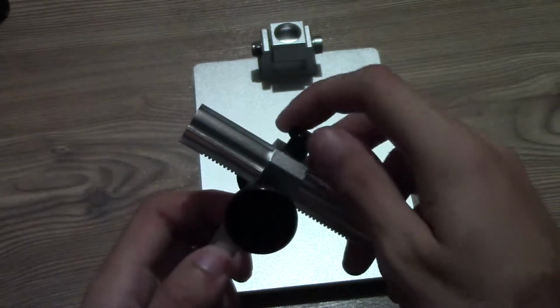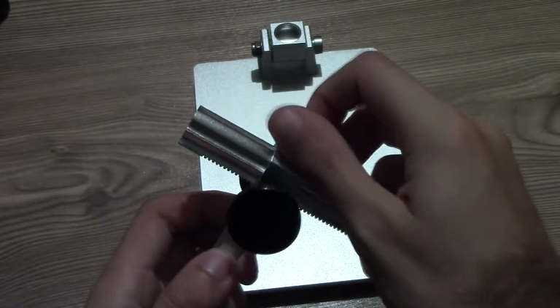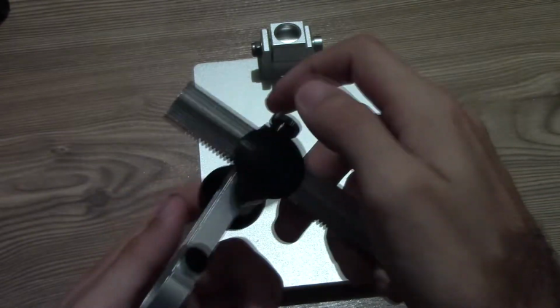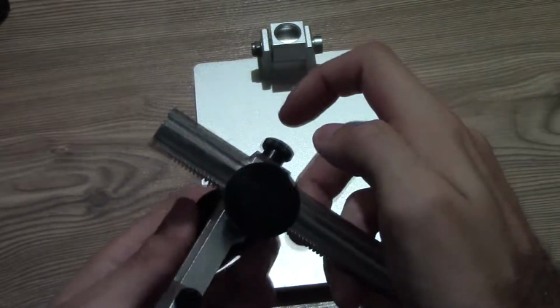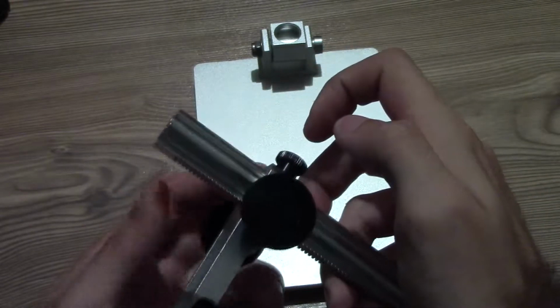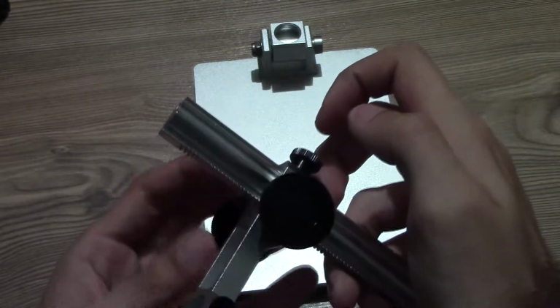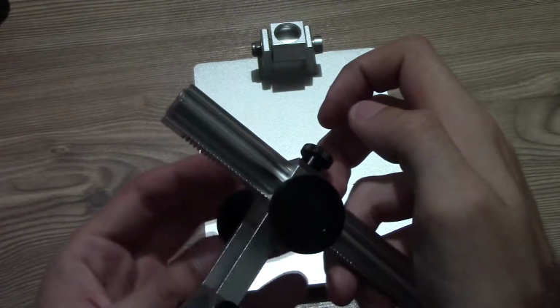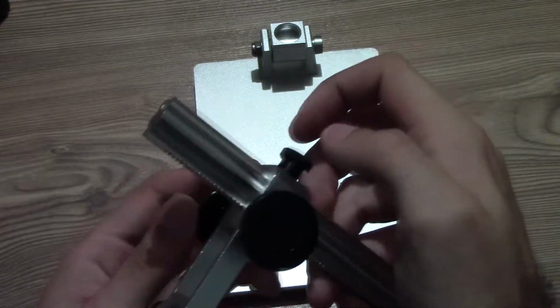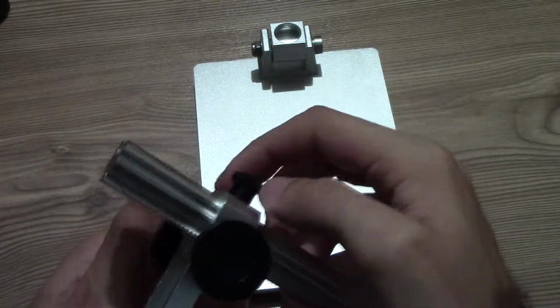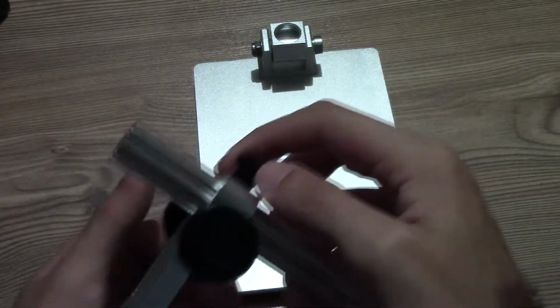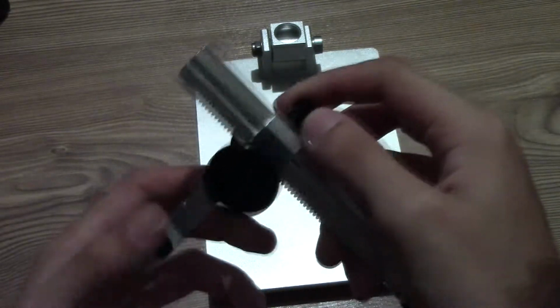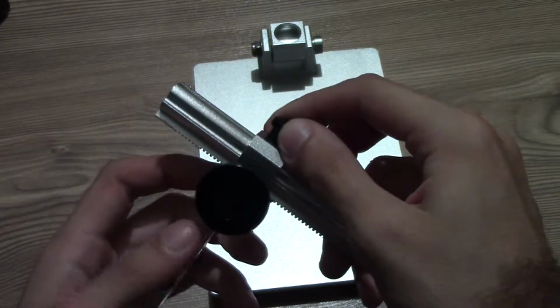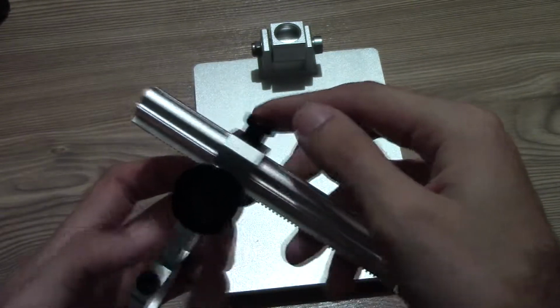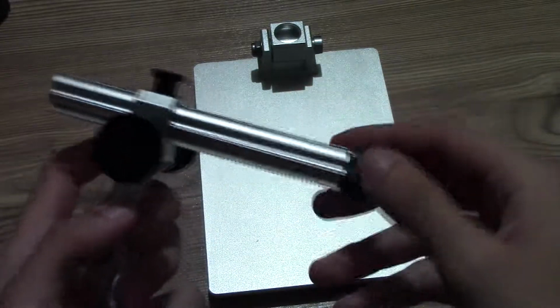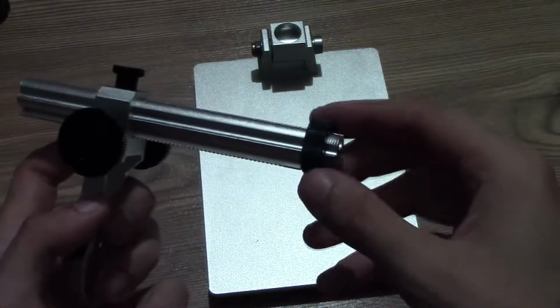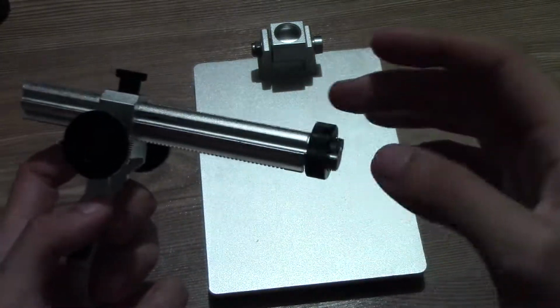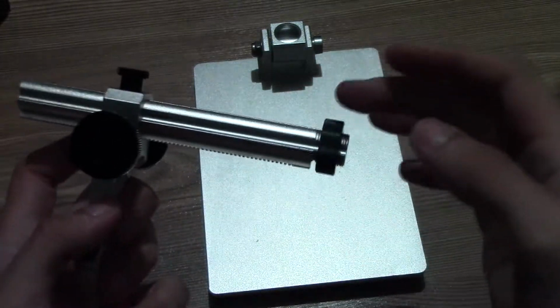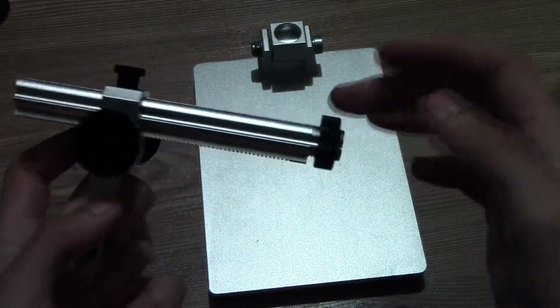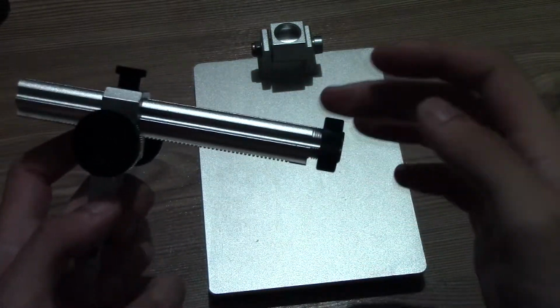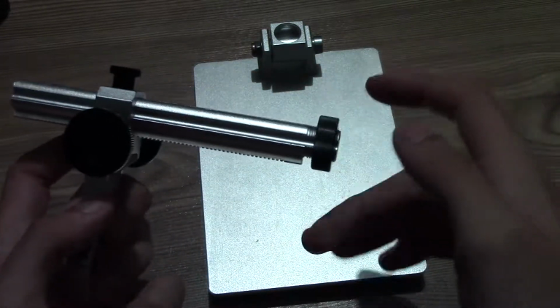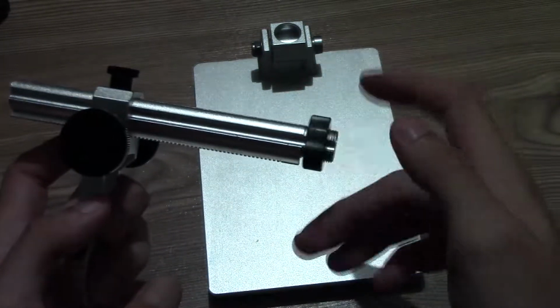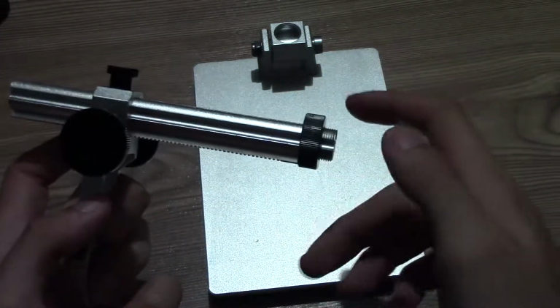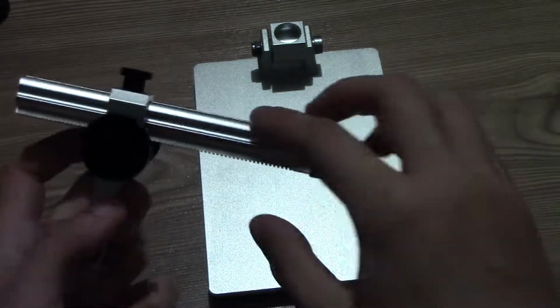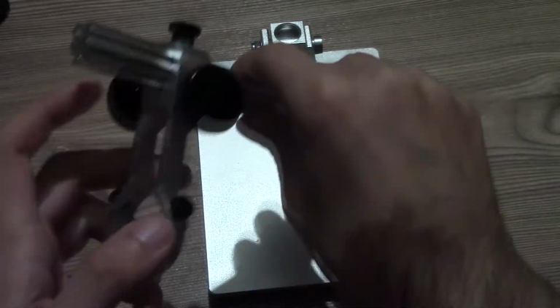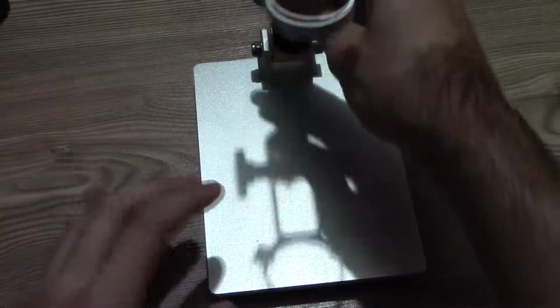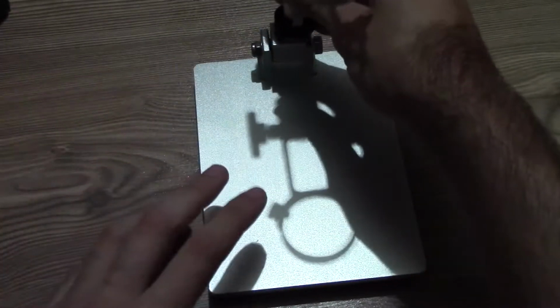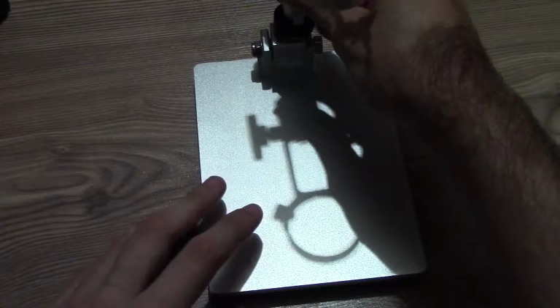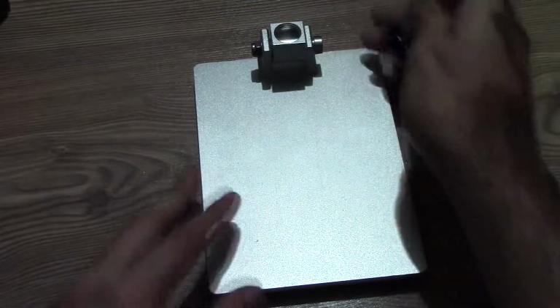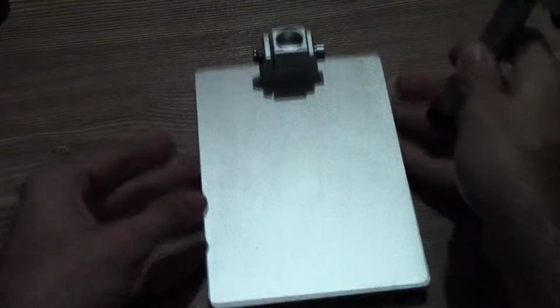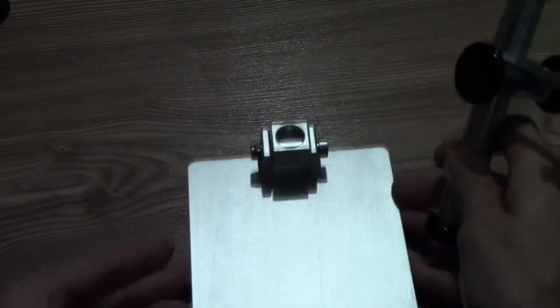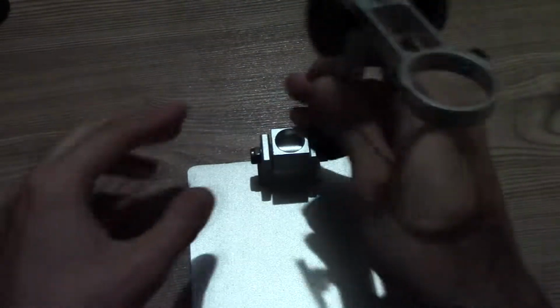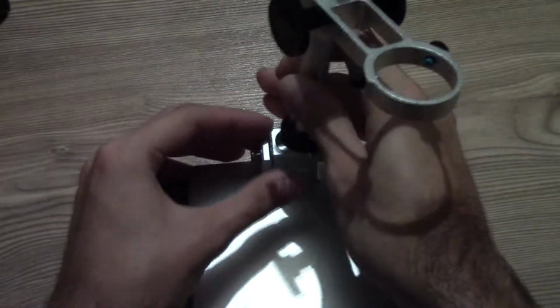The stand looks like it's cast and not machined, and it's quite heavy for its size. The holder screws into the base and there is a black lock nut that is used to lock it from rotating and undoing itself.